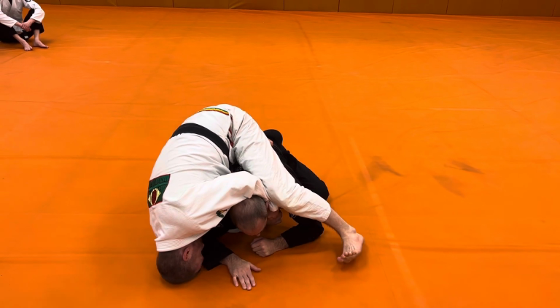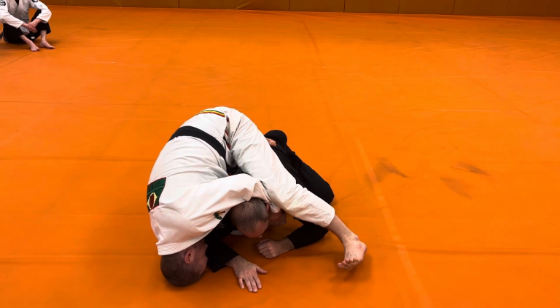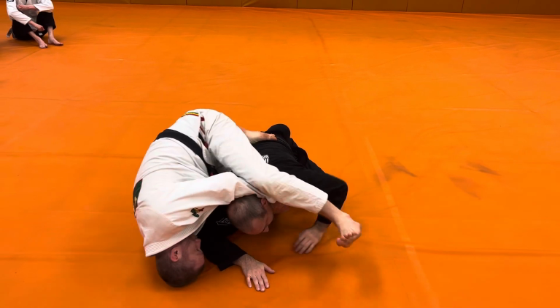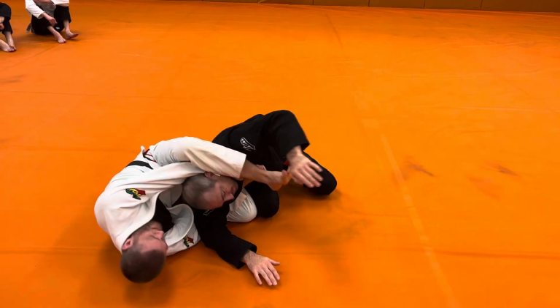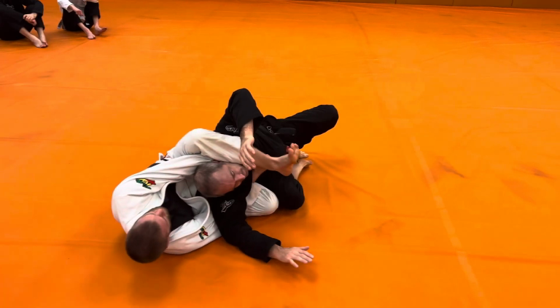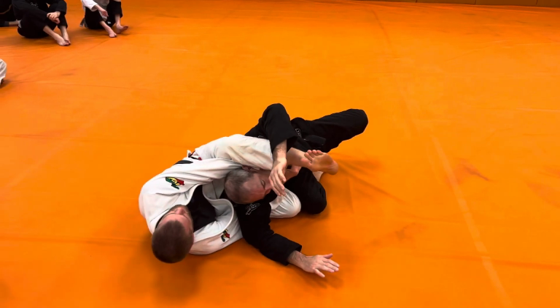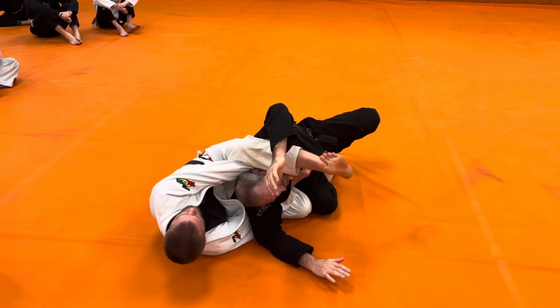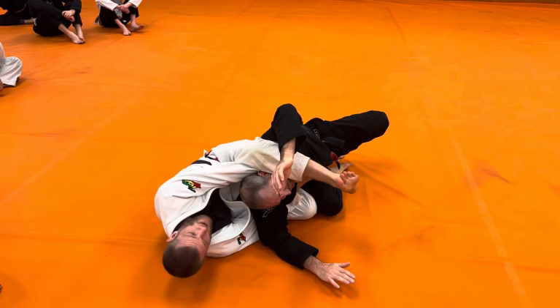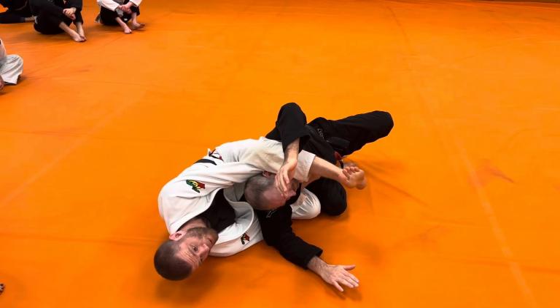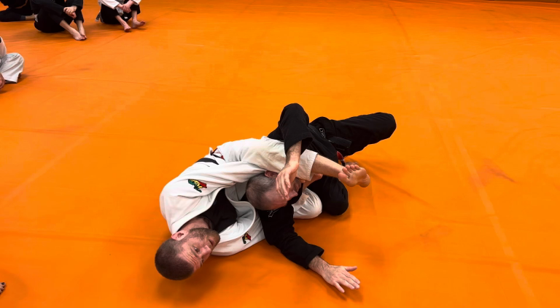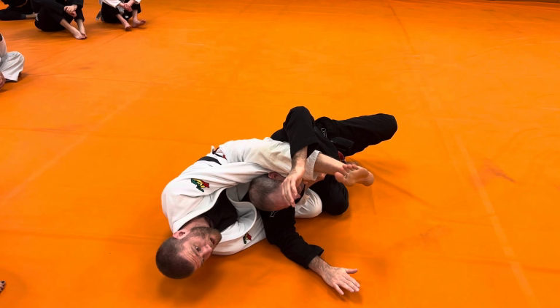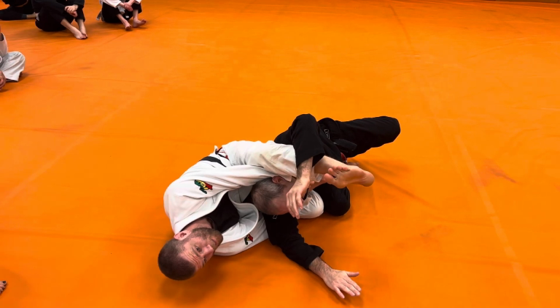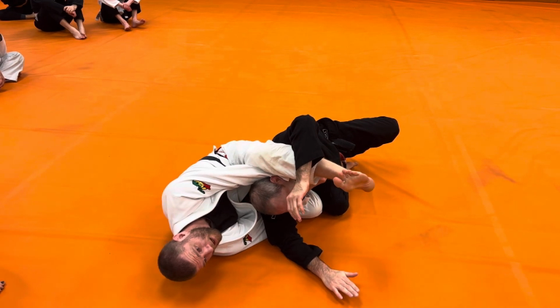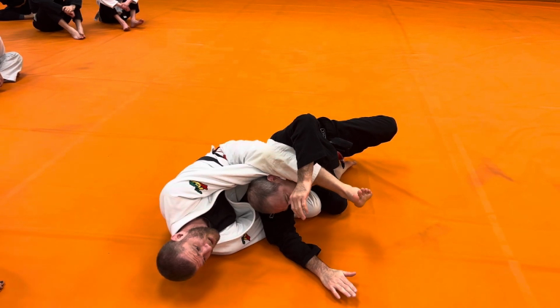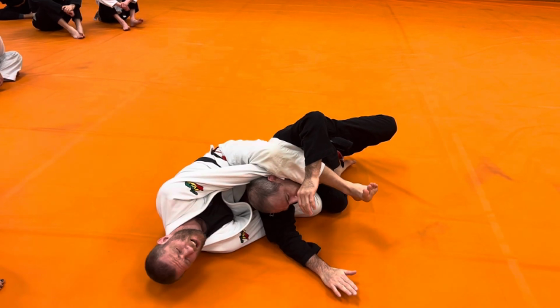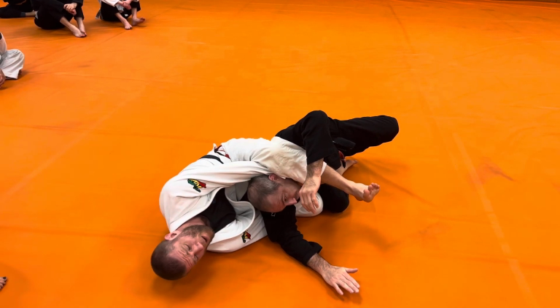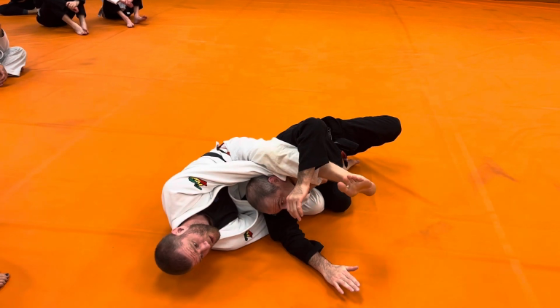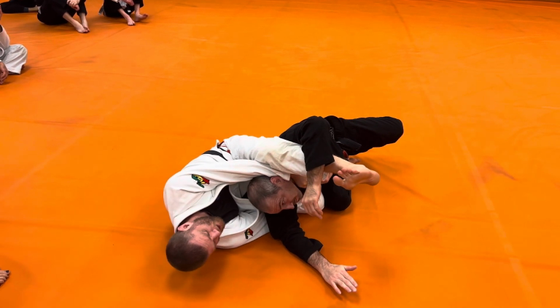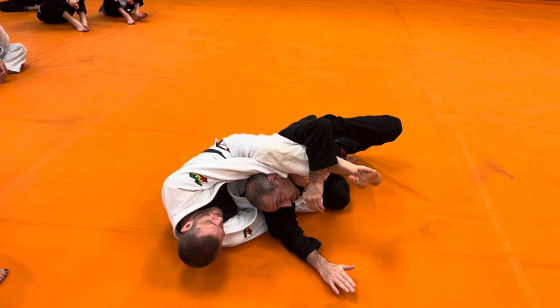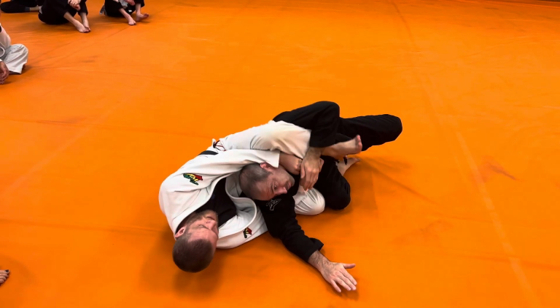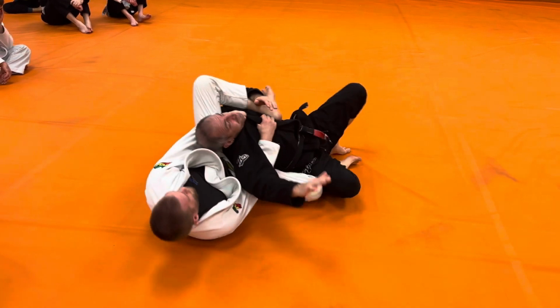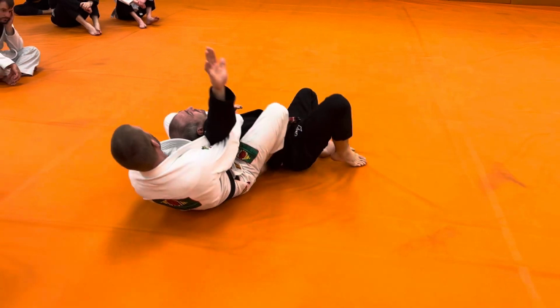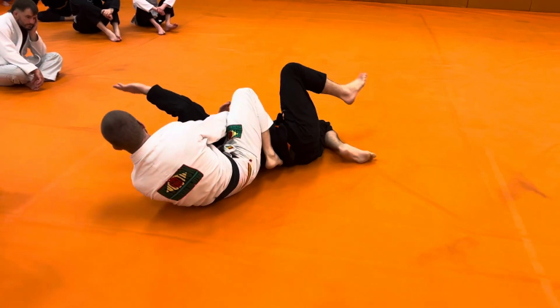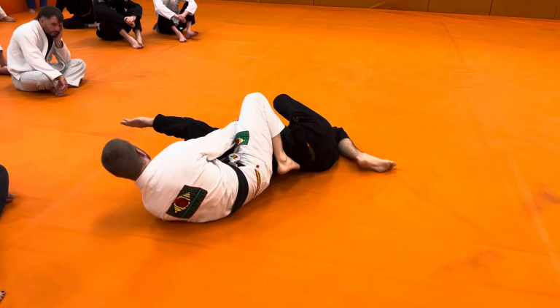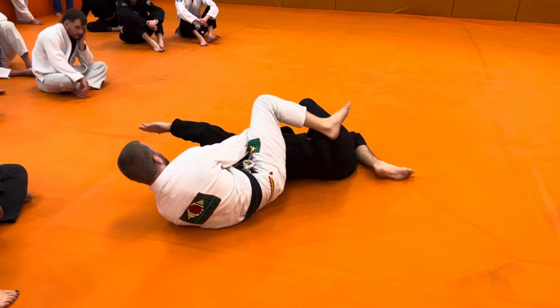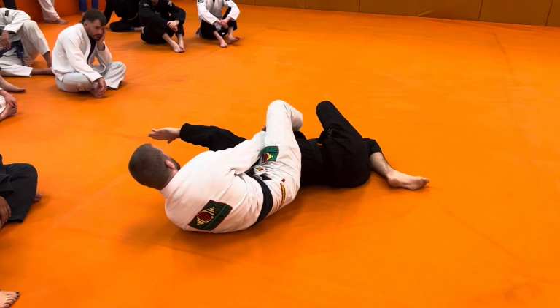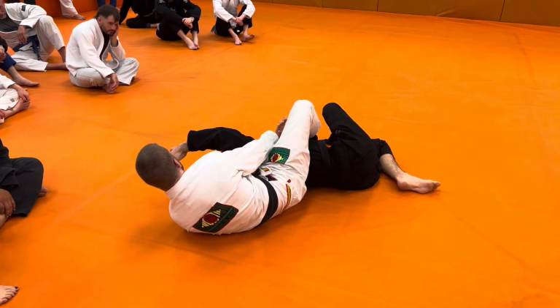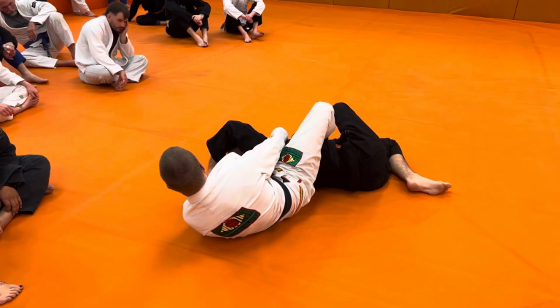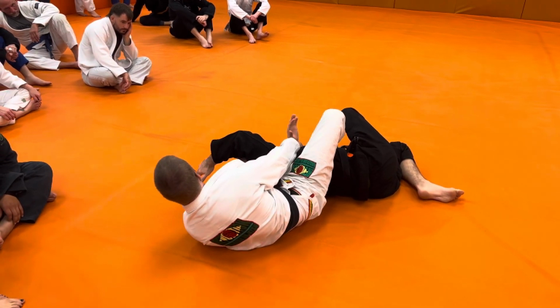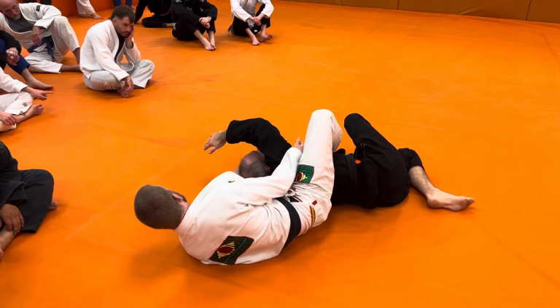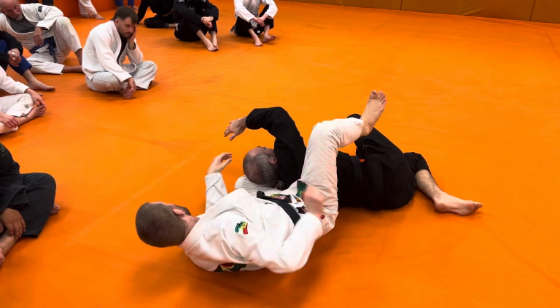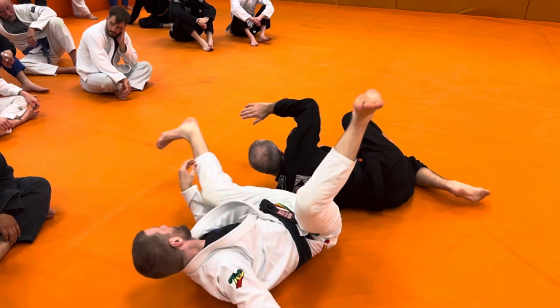Now as I go, heel in. It's important — I finish on my other hip. If I finish here, I'm going to lose the position. So heel, keep rotating, heel, and then extension to the finish.